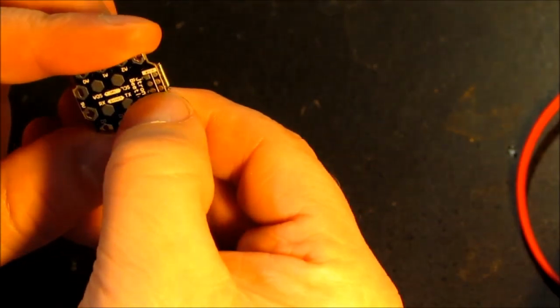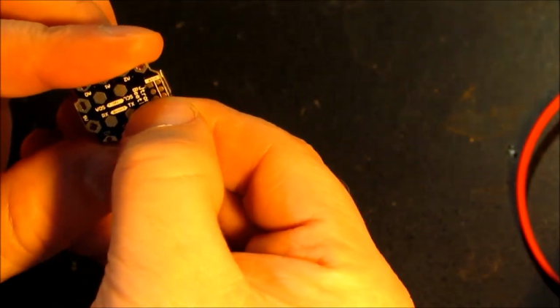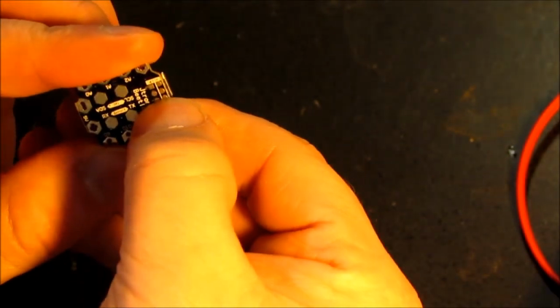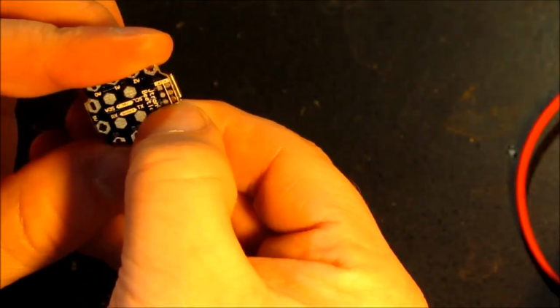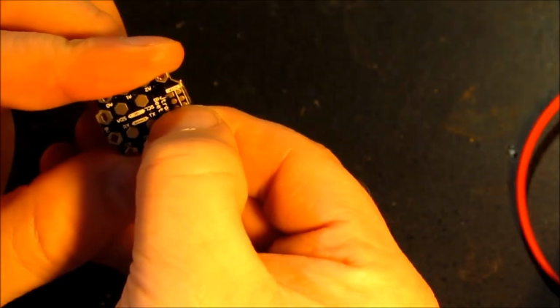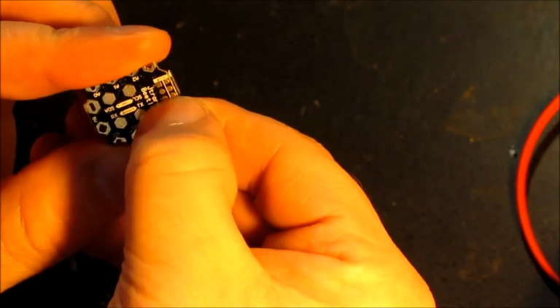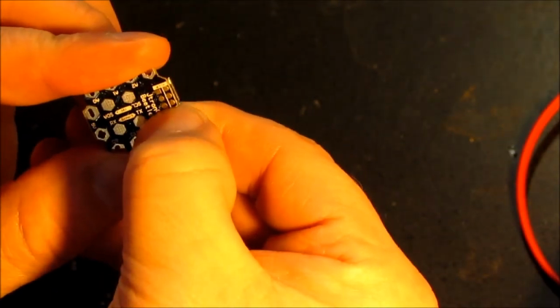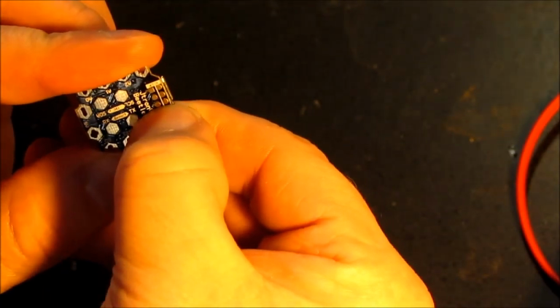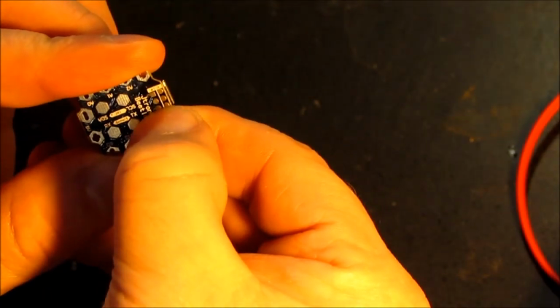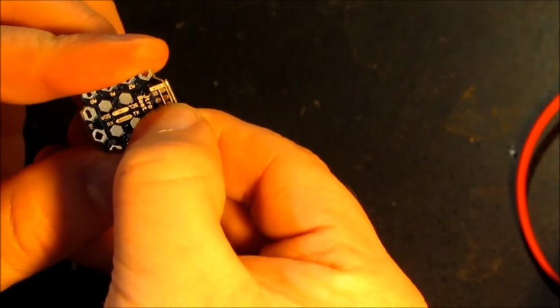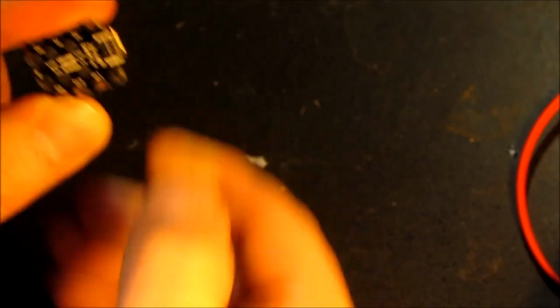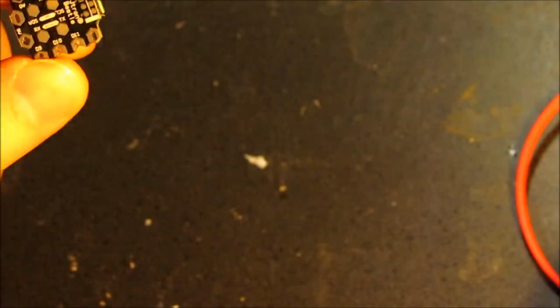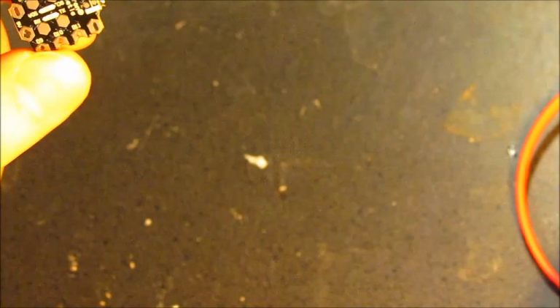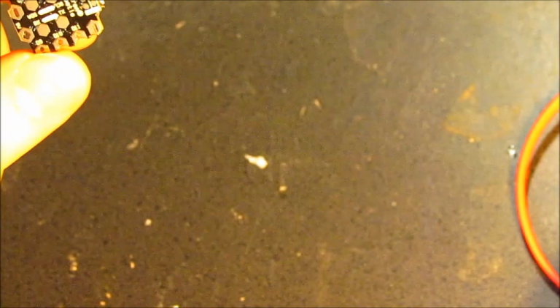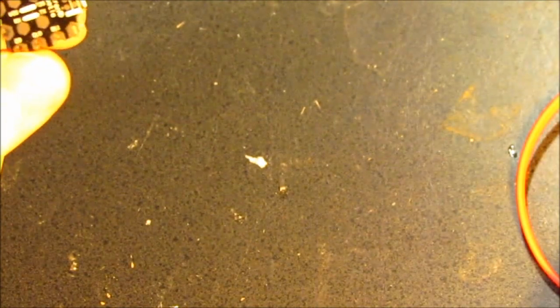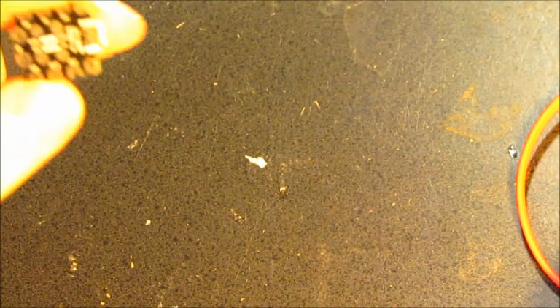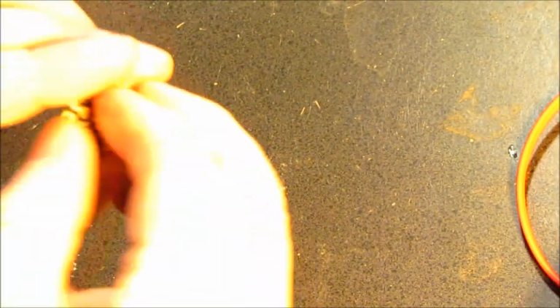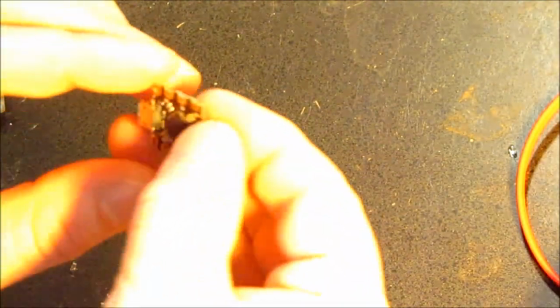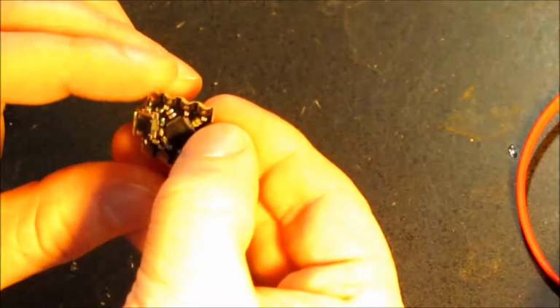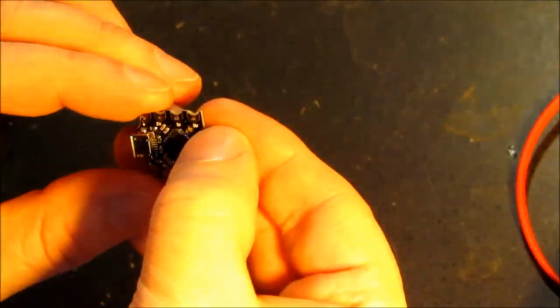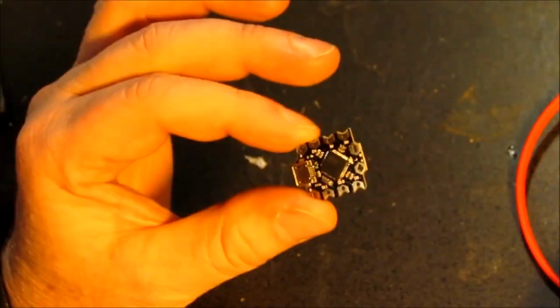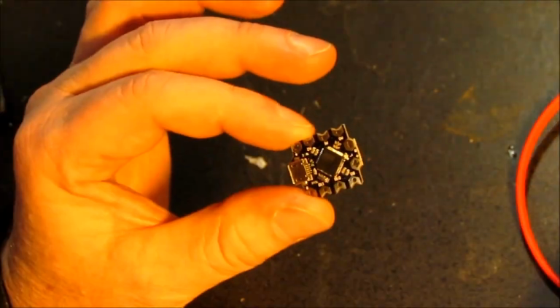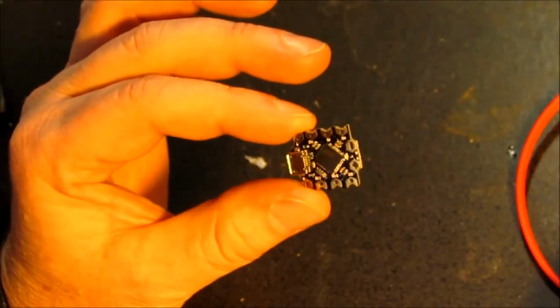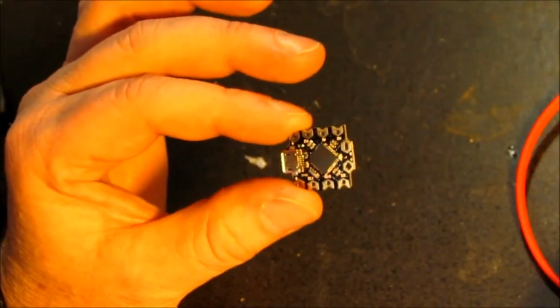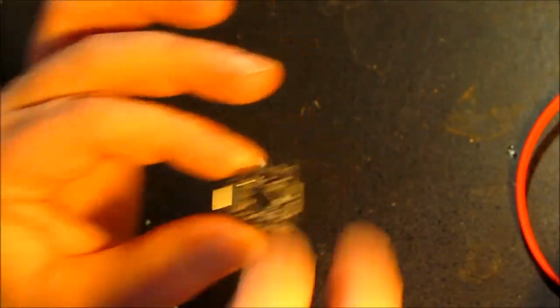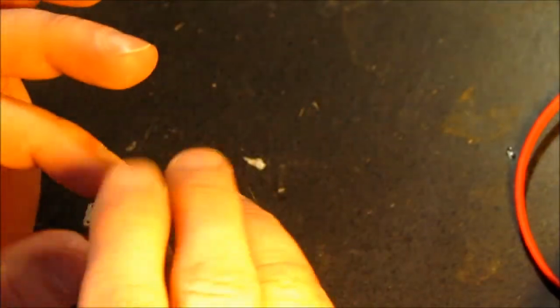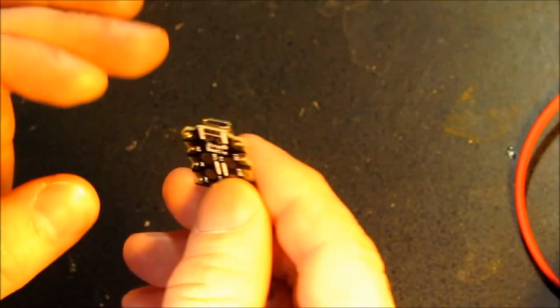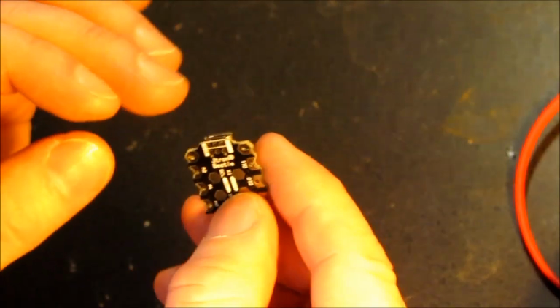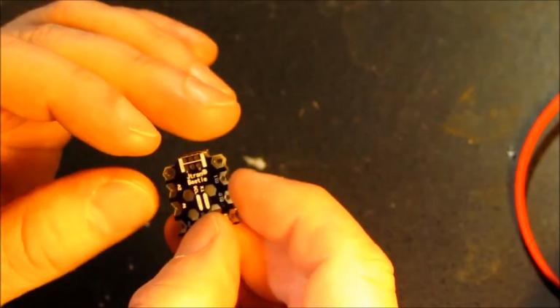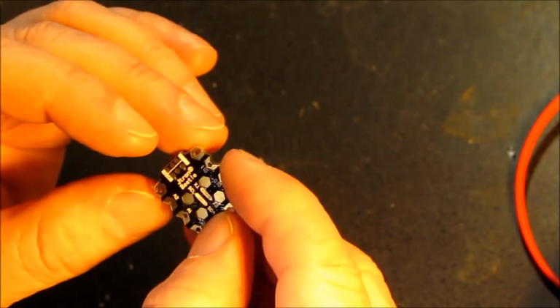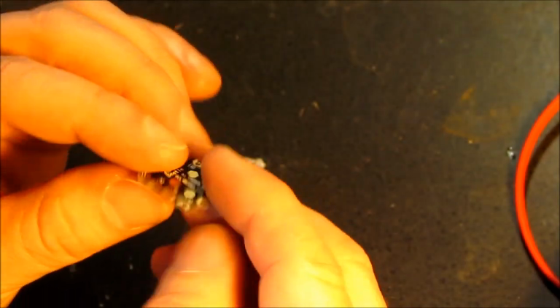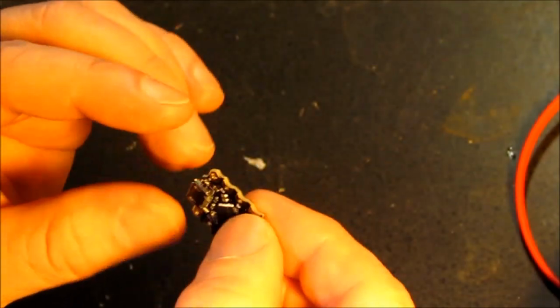This is what we're going to use to drive our desktop viewer. This will run all the software and will have the images. All right, time to solder a few wires to it.